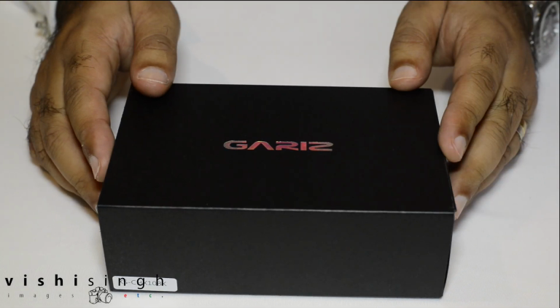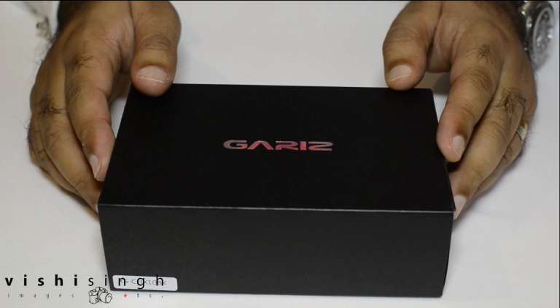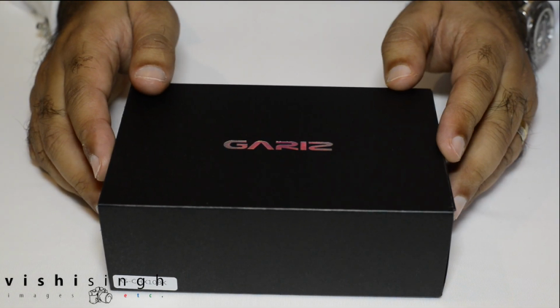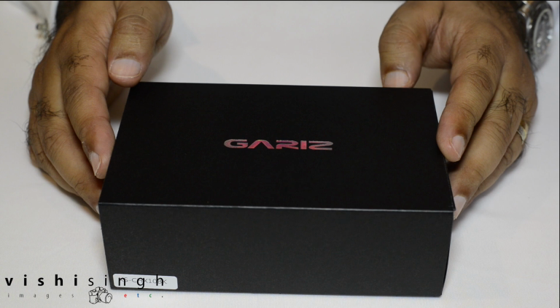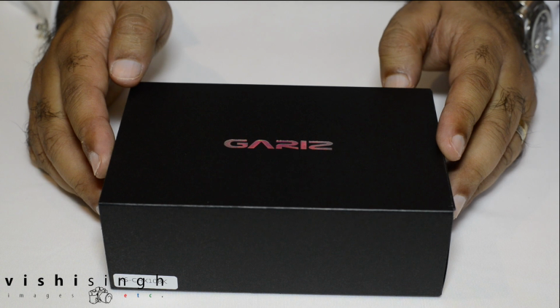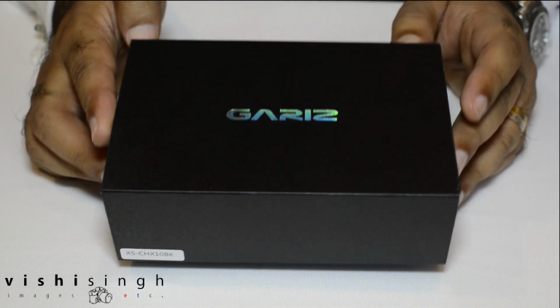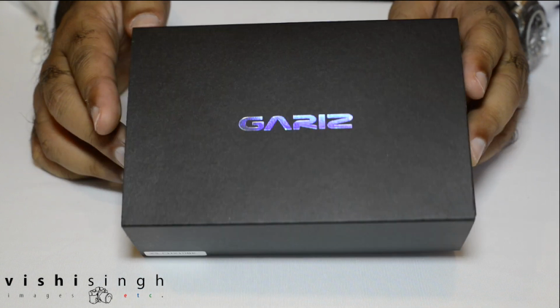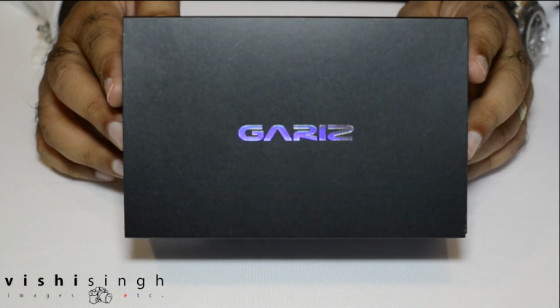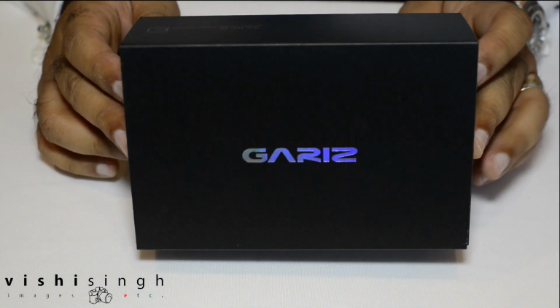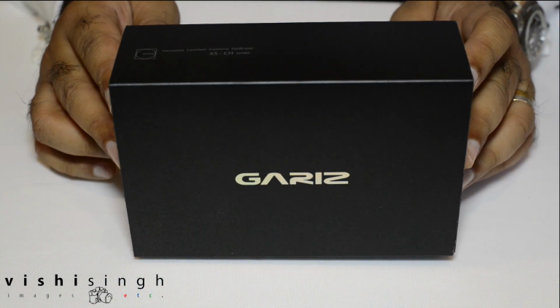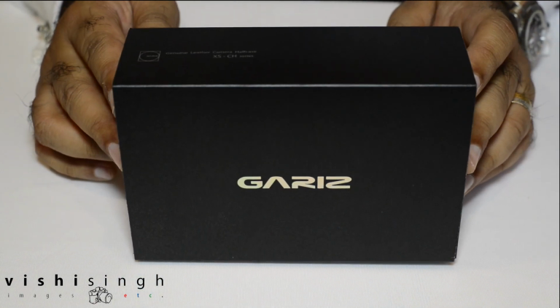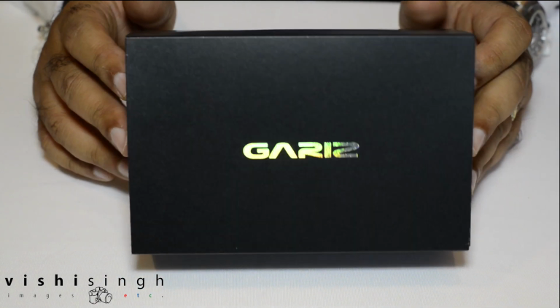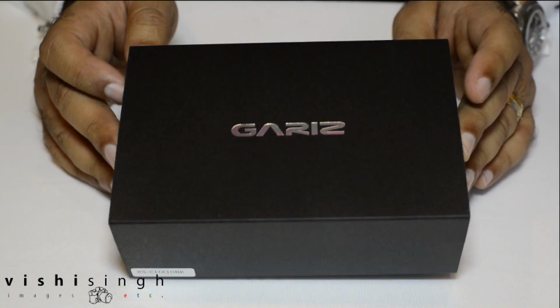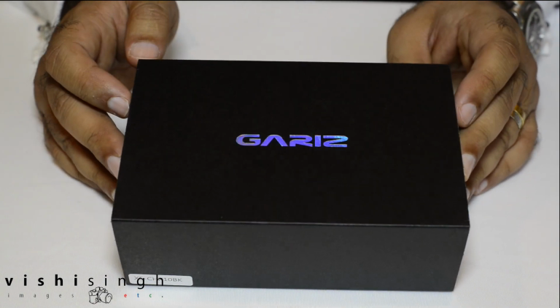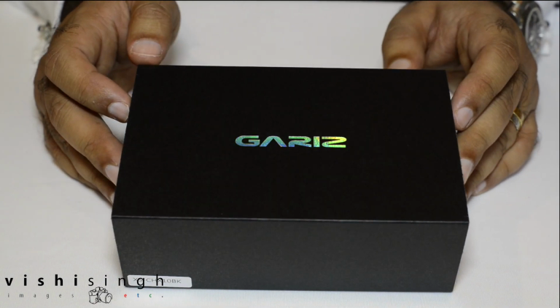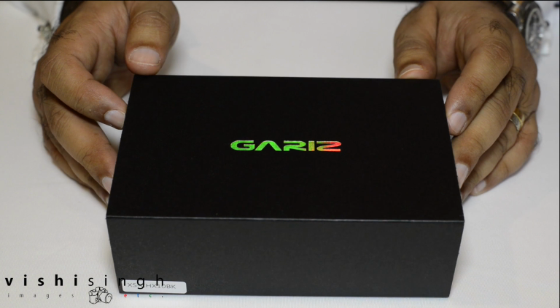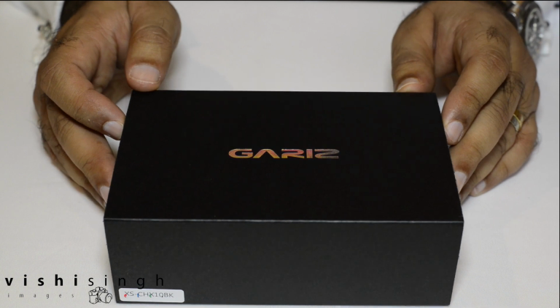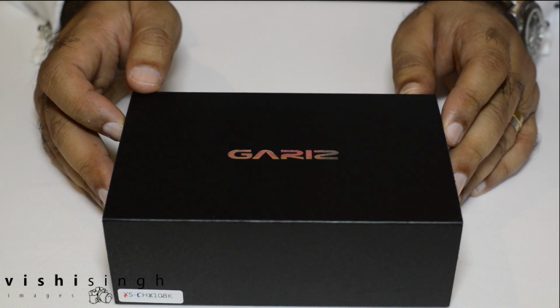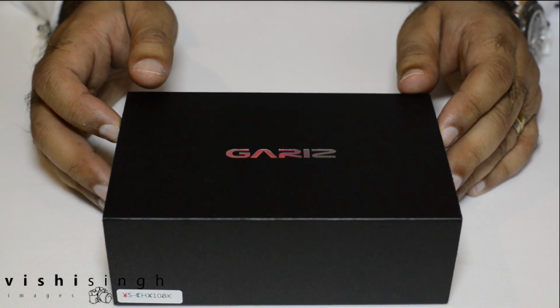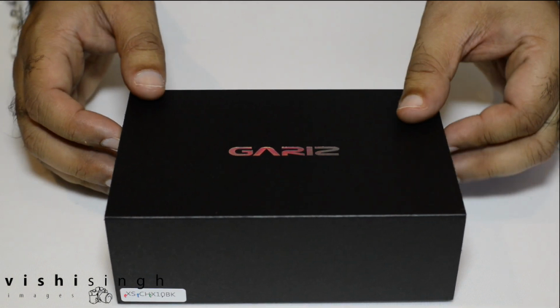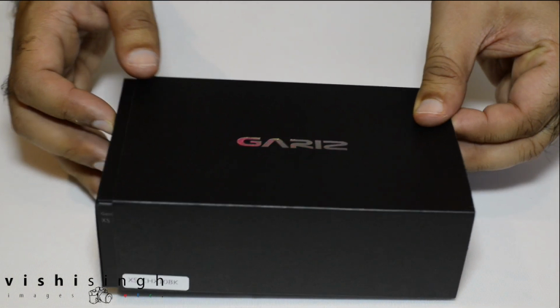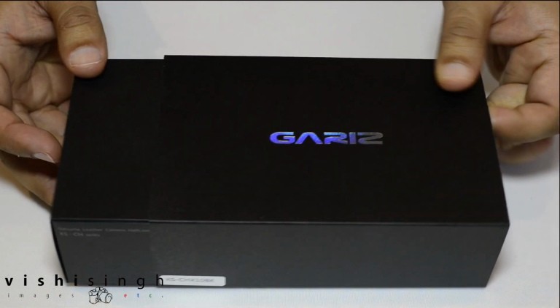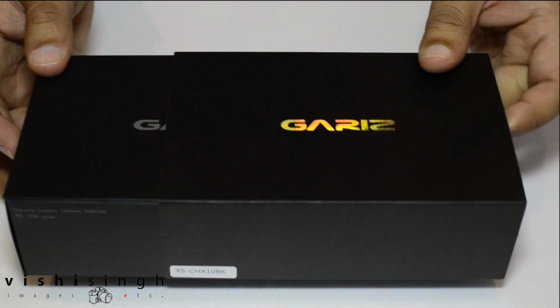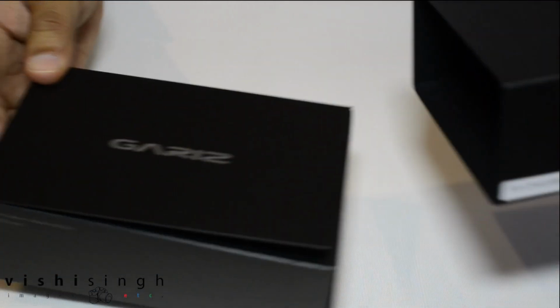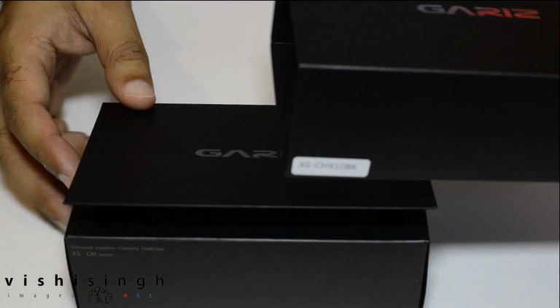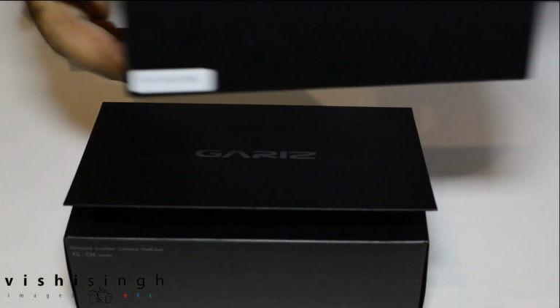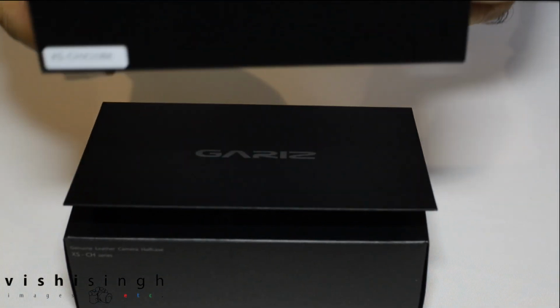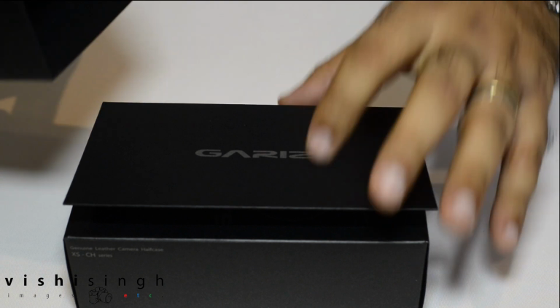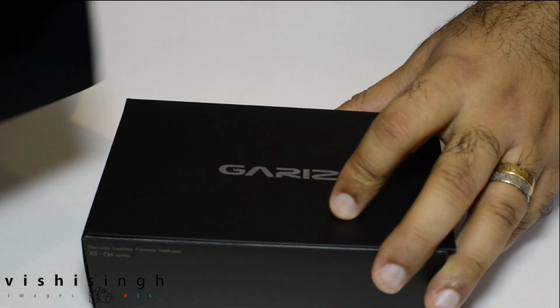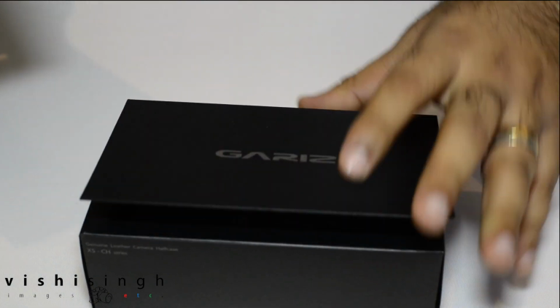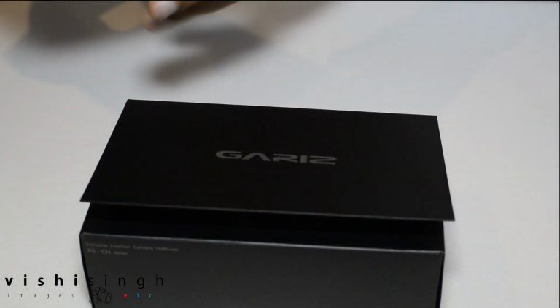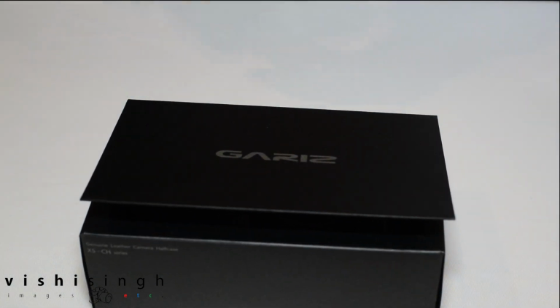Hi, I'm here to talk about the Gariz Genuine Leather Camera Half Case. I ordered this from eBay and noticed that there weren't too many reviews or details about it on the internet, so I thought I'd just do an unboxing and a review.